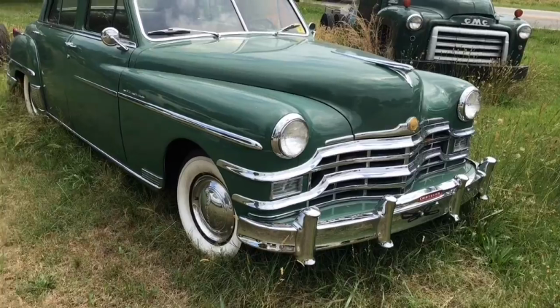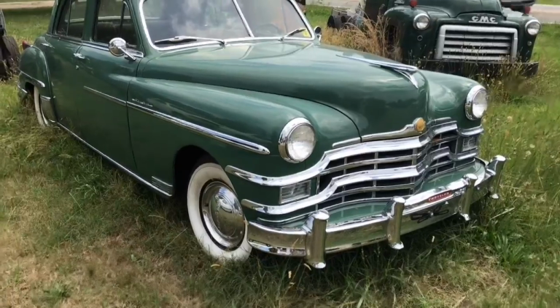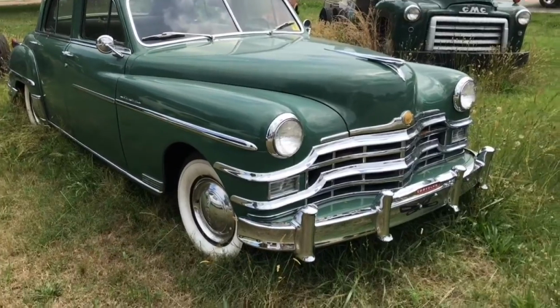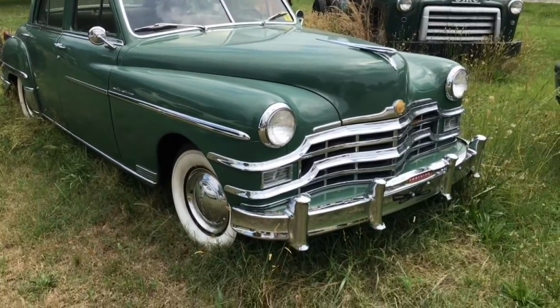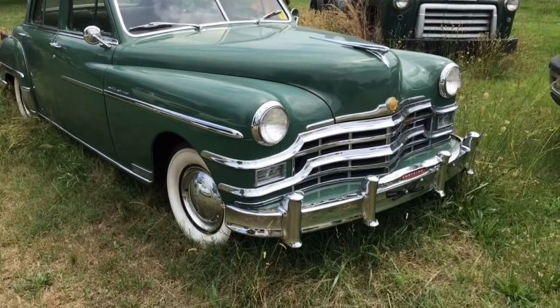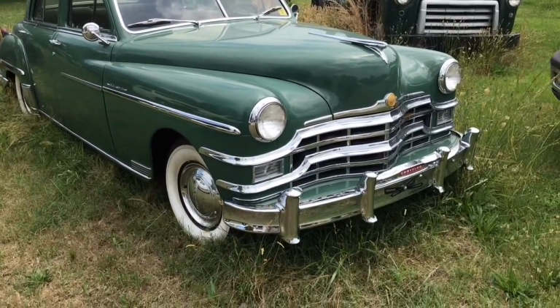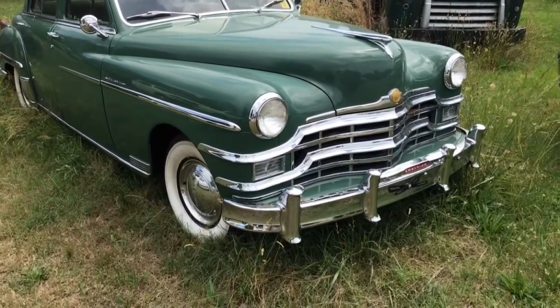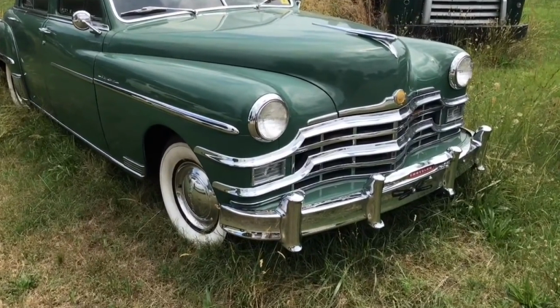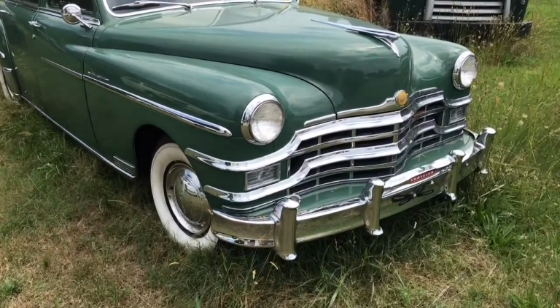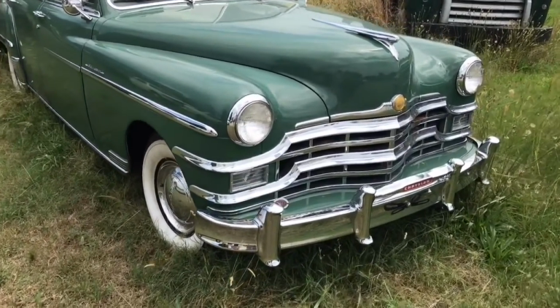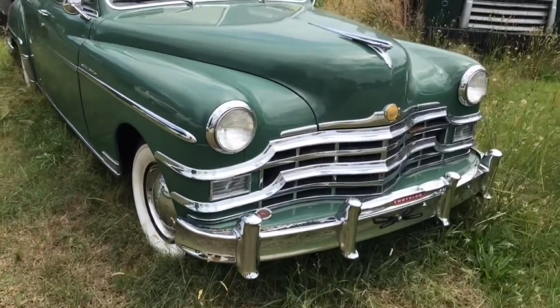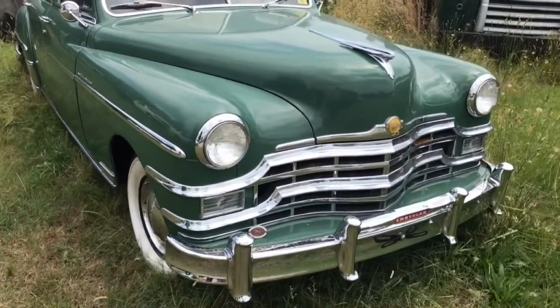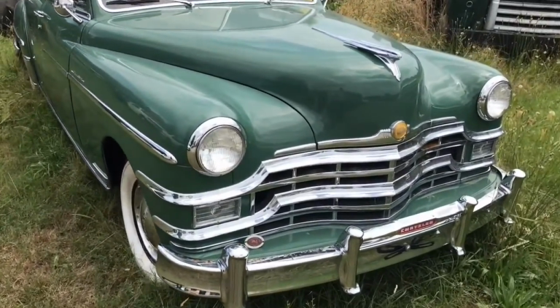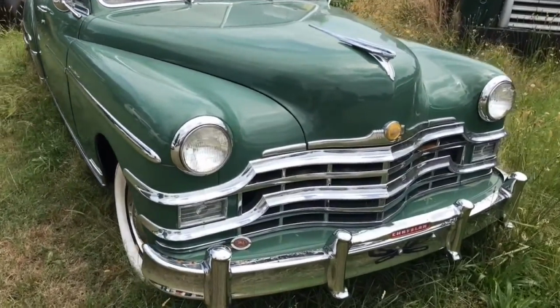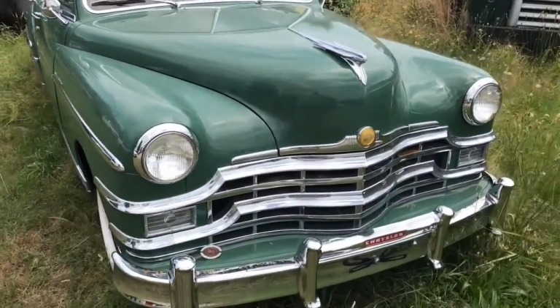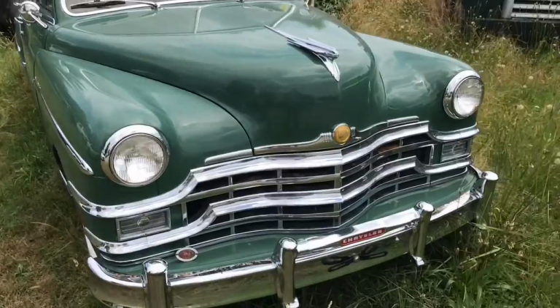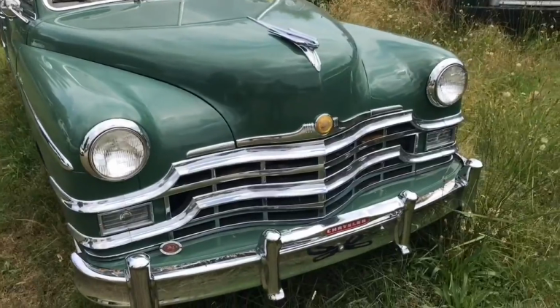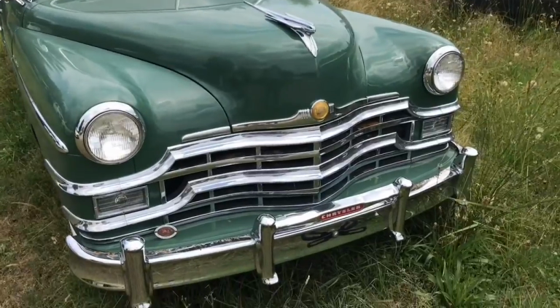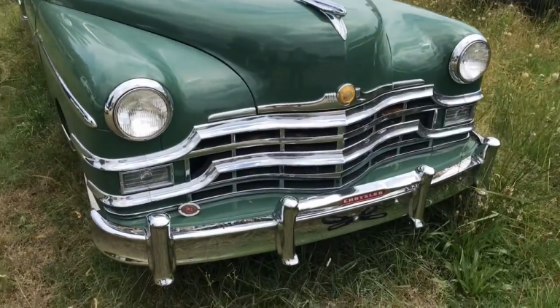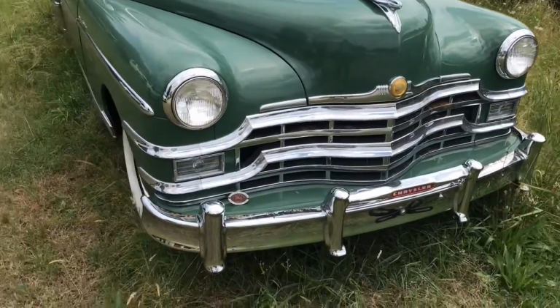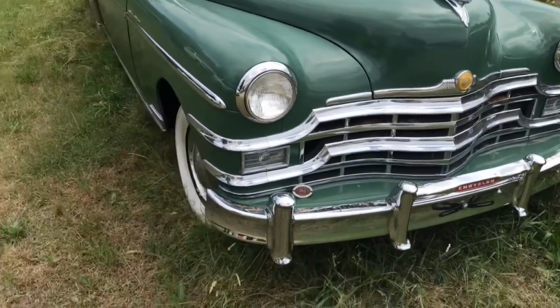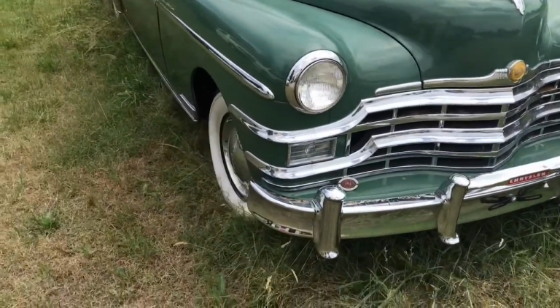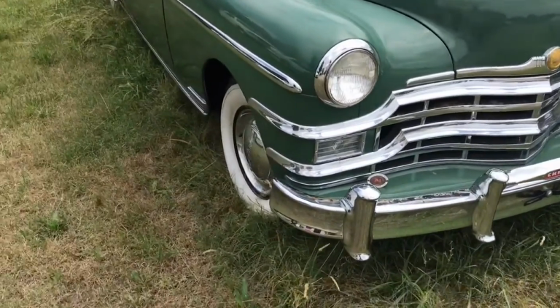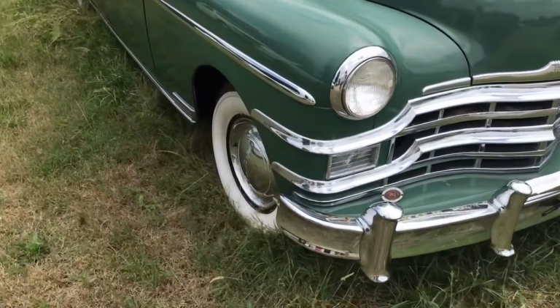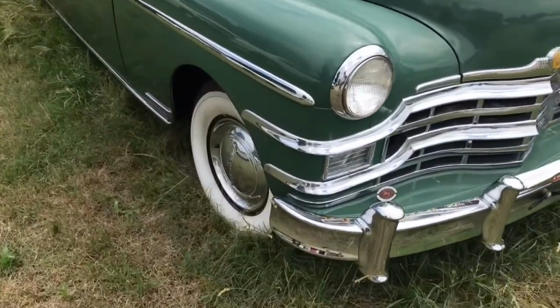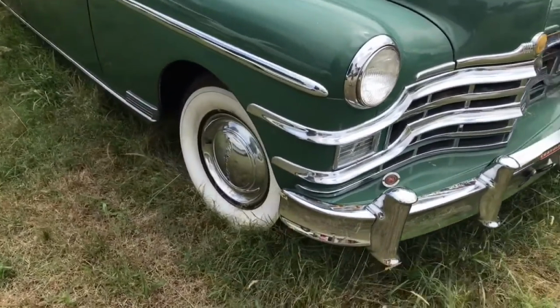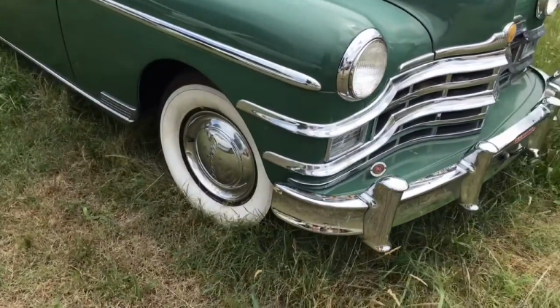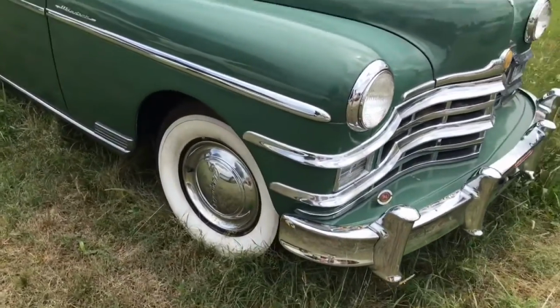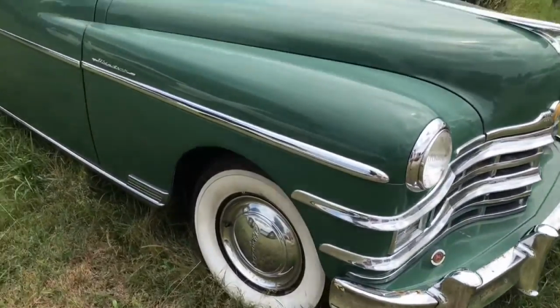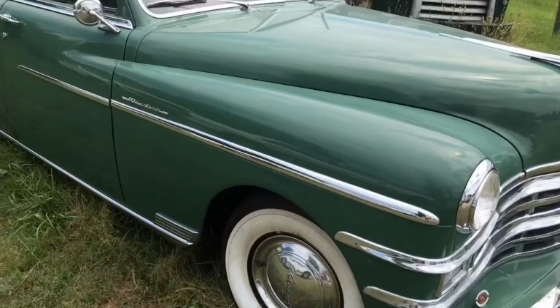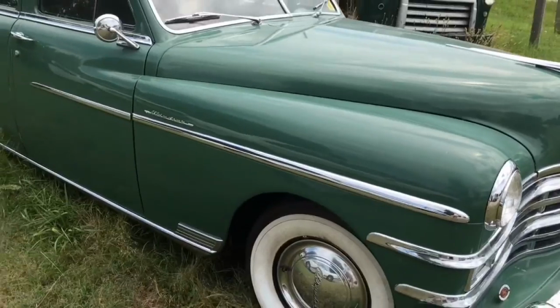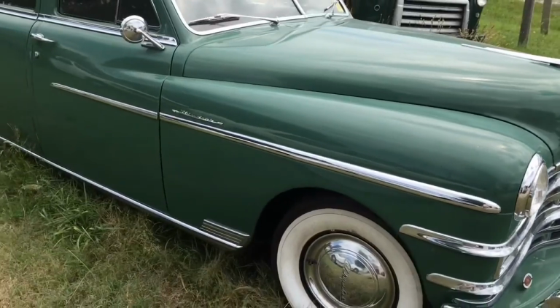Hey folks, Bob here at Bob's Classic Cars — I'm sorry, at John's garage here in Wake Forest area. What we have here is a '49 Chrysler Windsor.